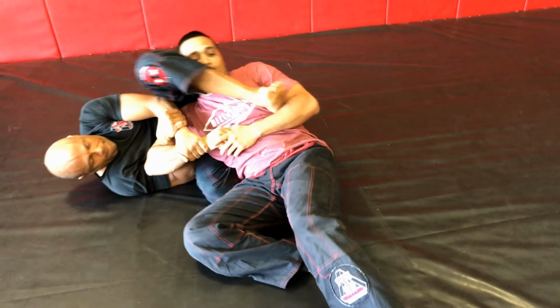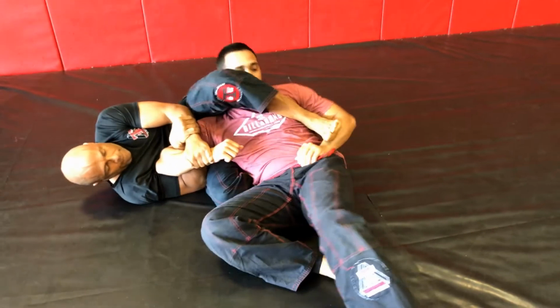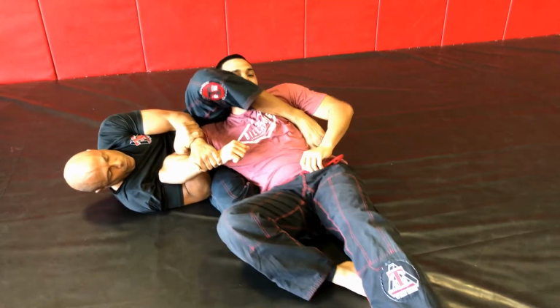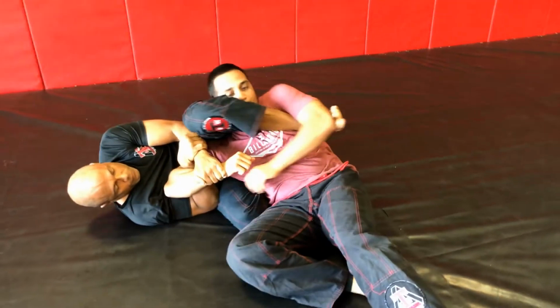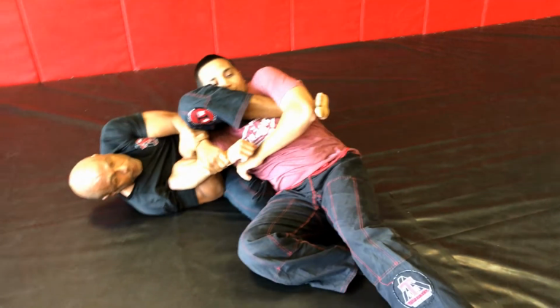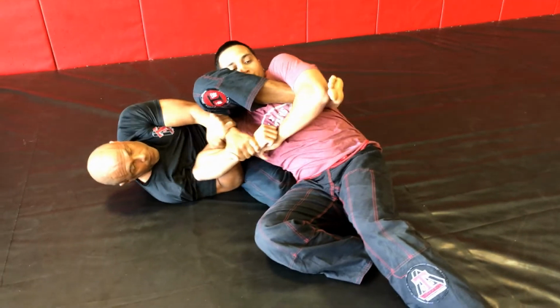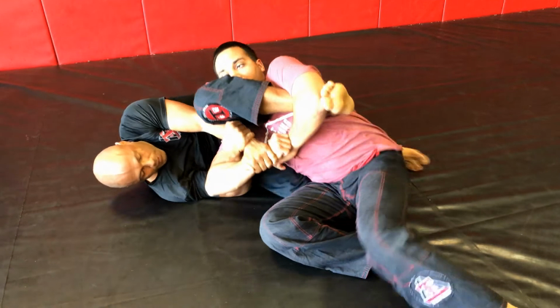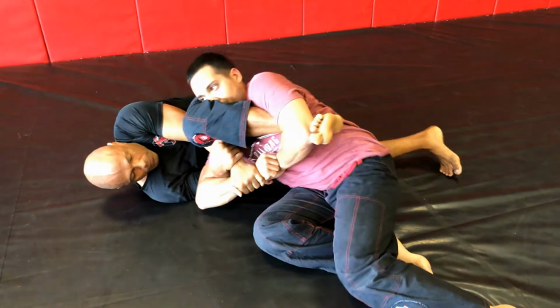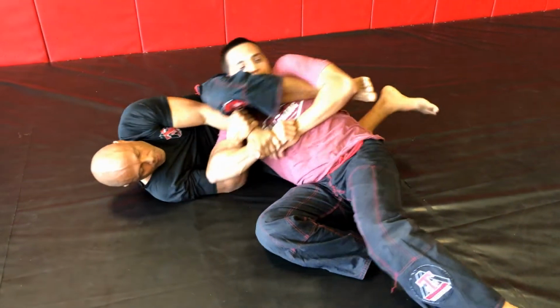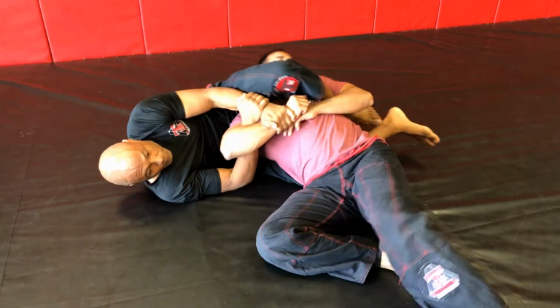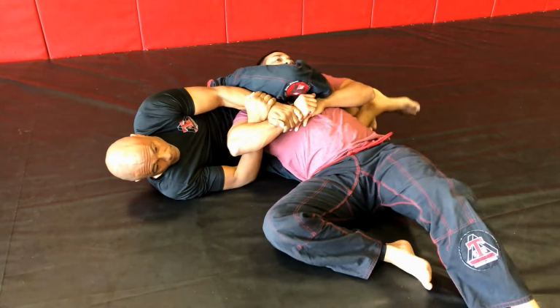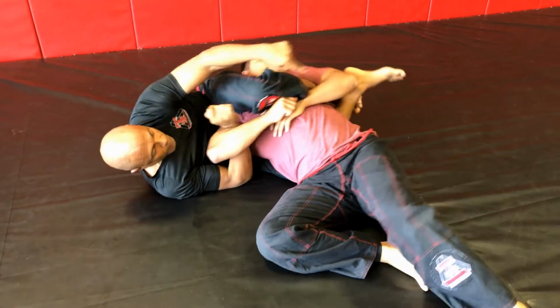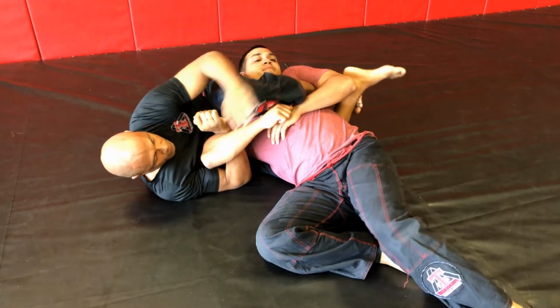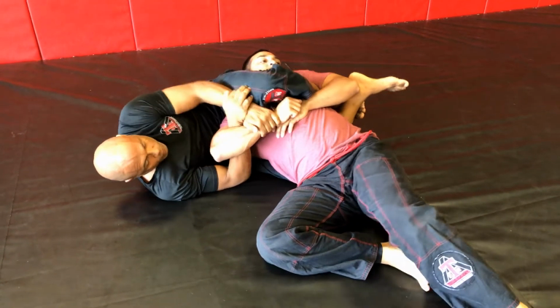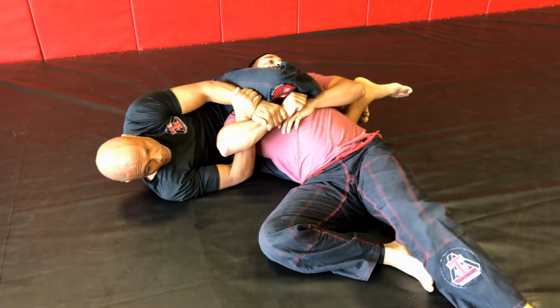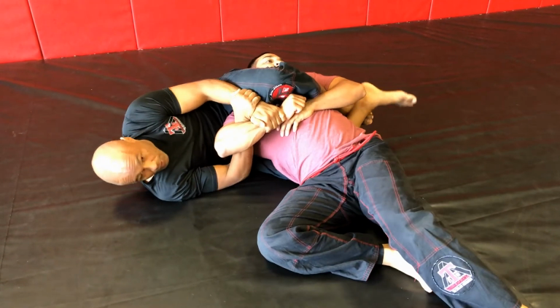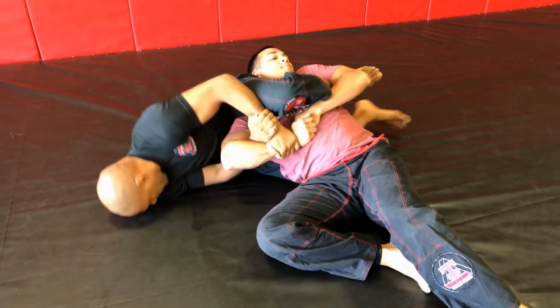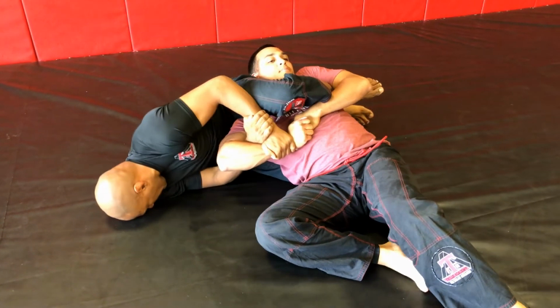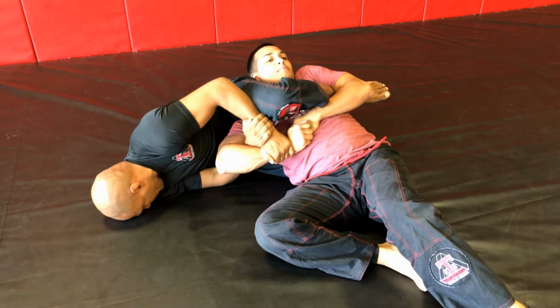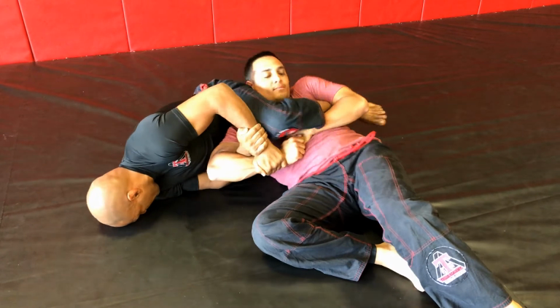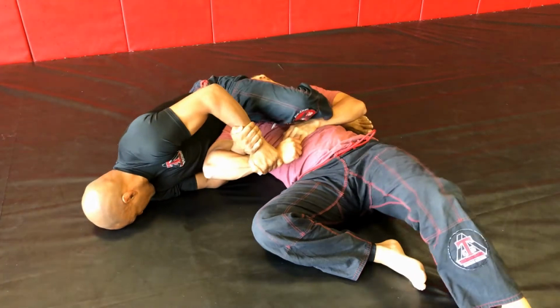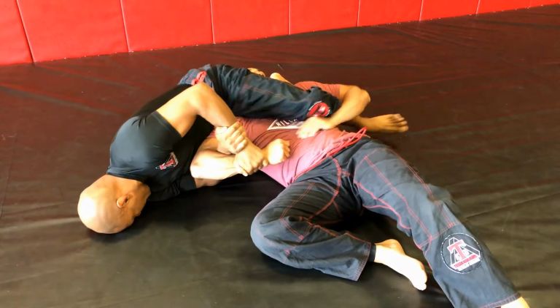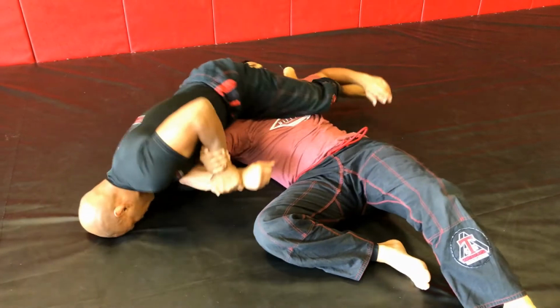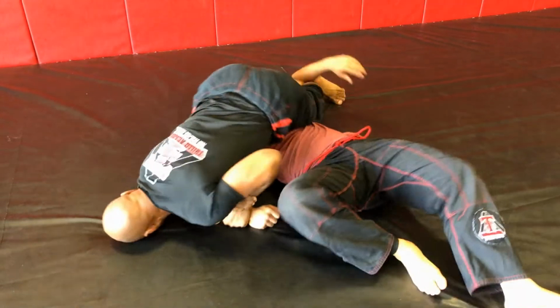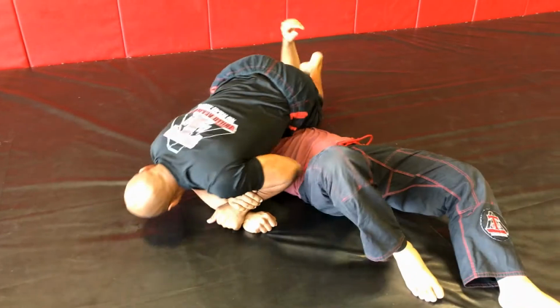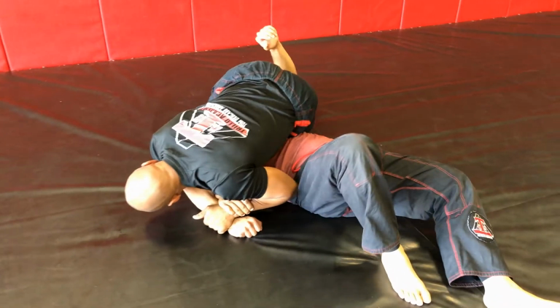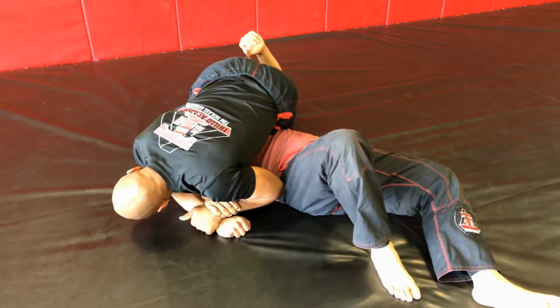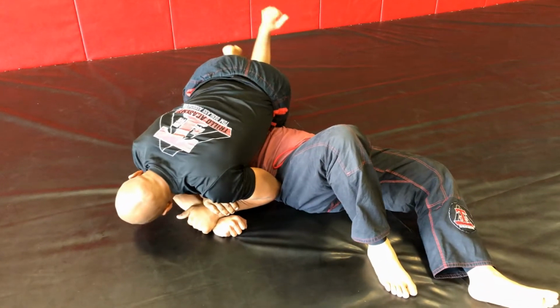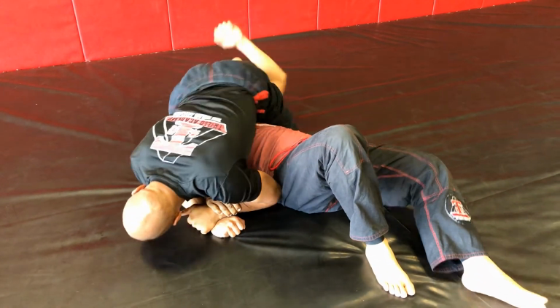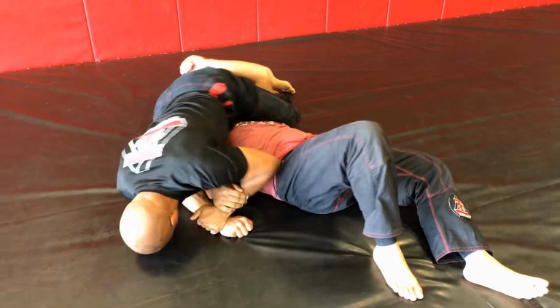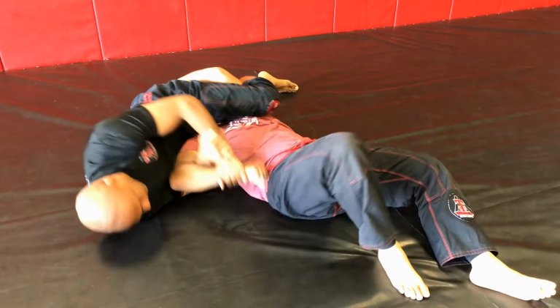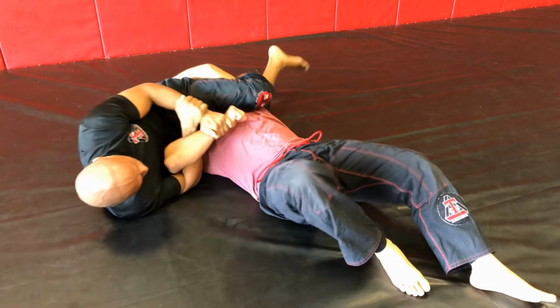On this next move here, I thread my foot through and I'm going to finish him now with the yoko senkaku. Use my forehead to extend that bottom leg, and I get a good lock on that senkaku.